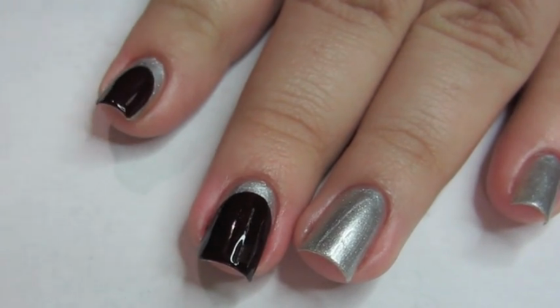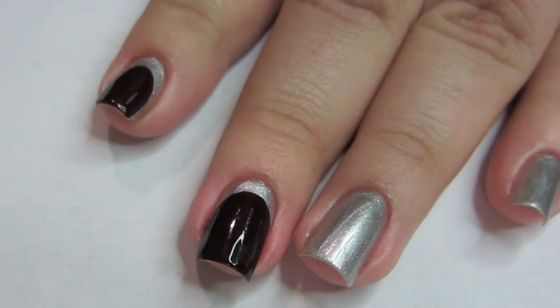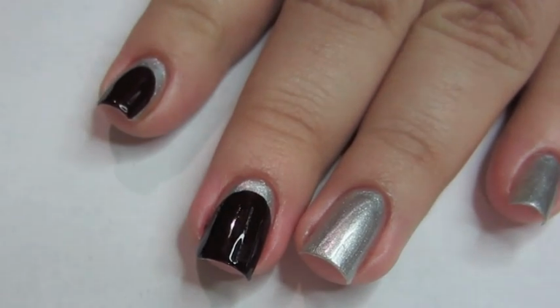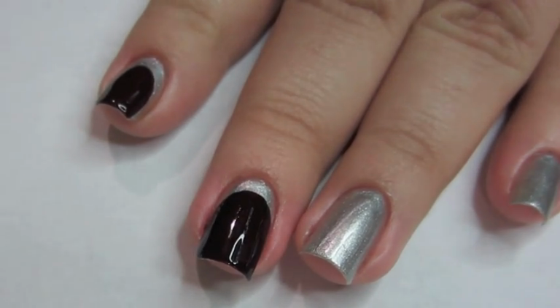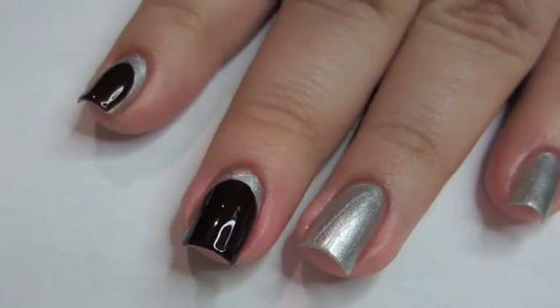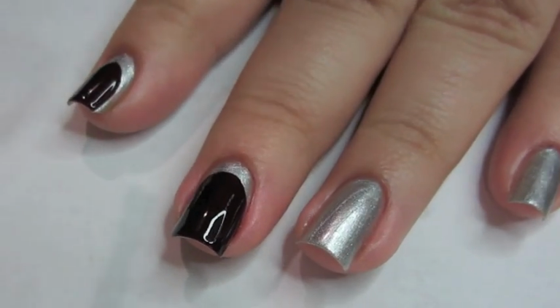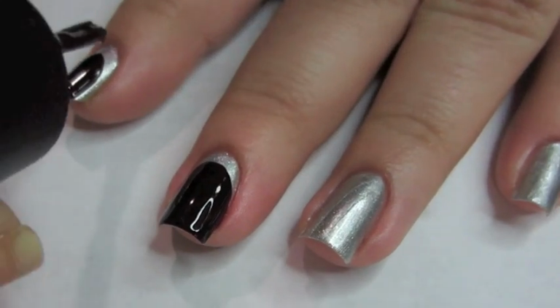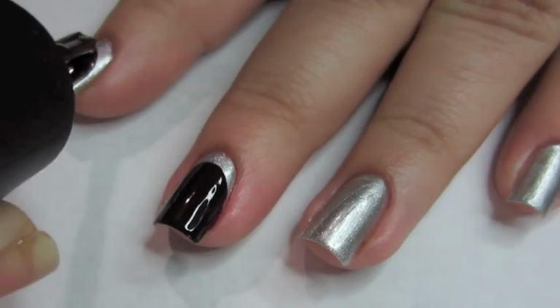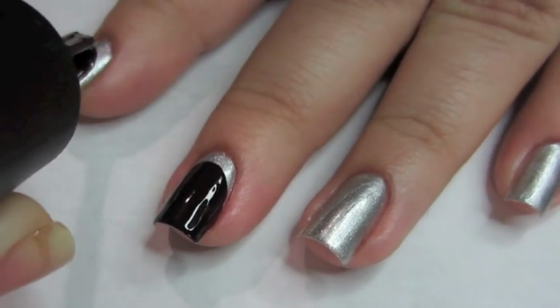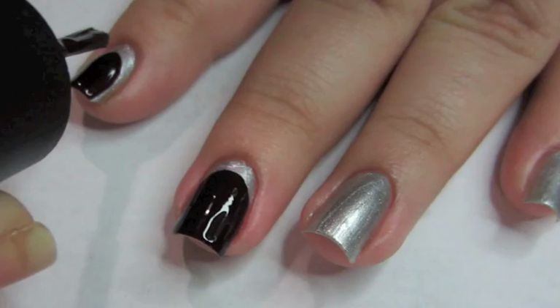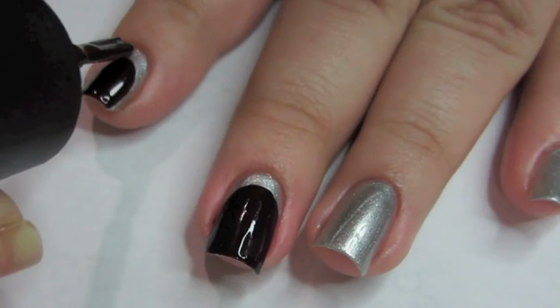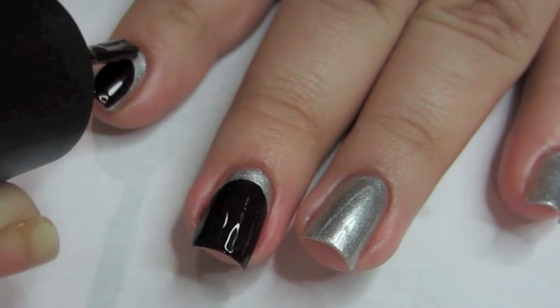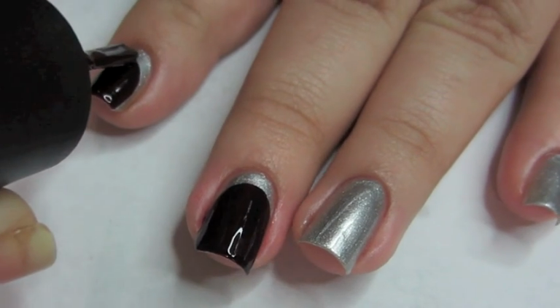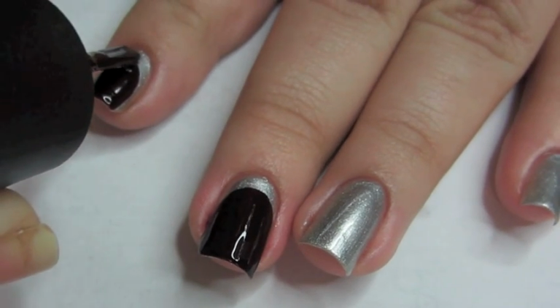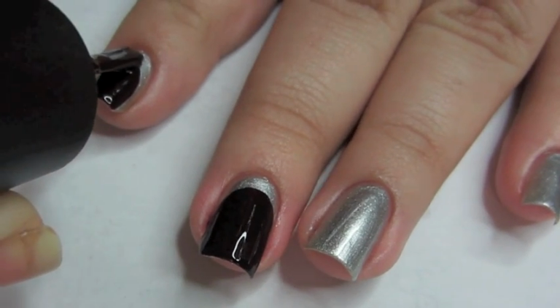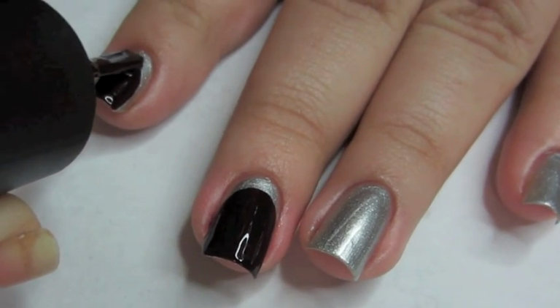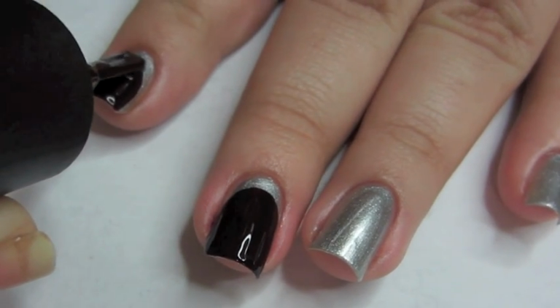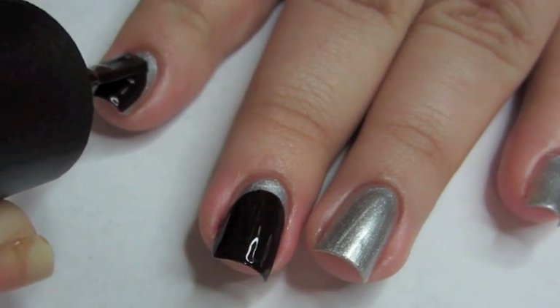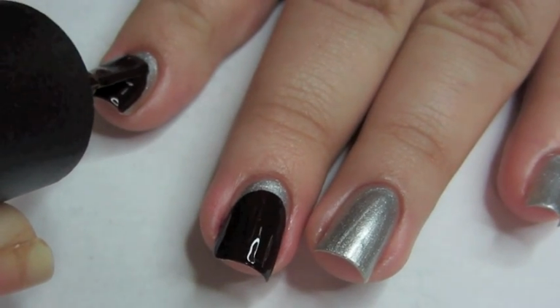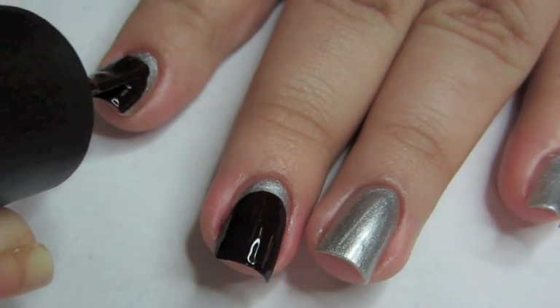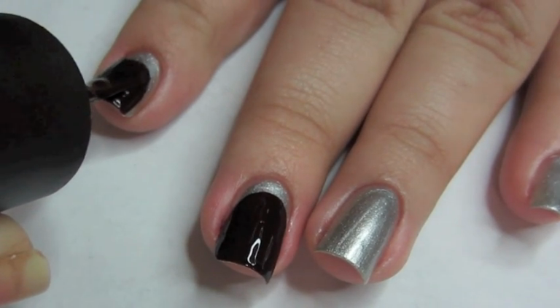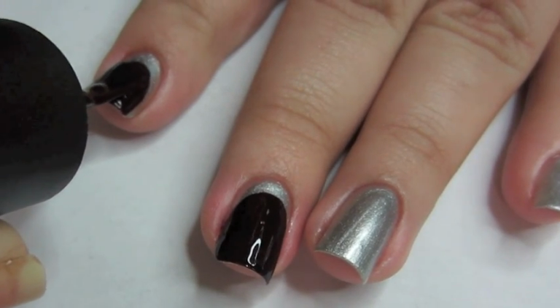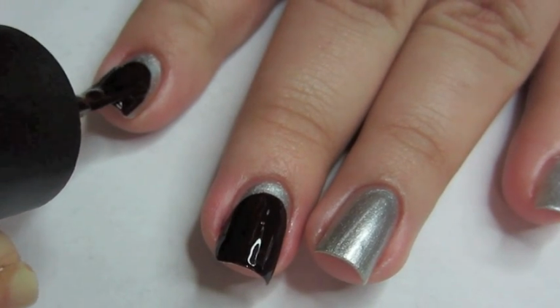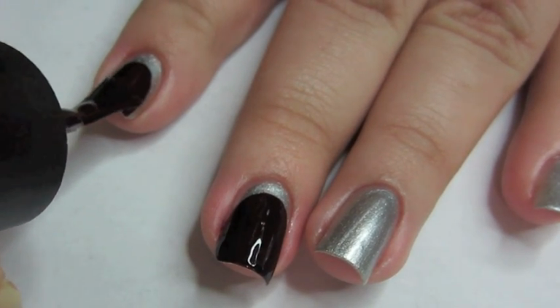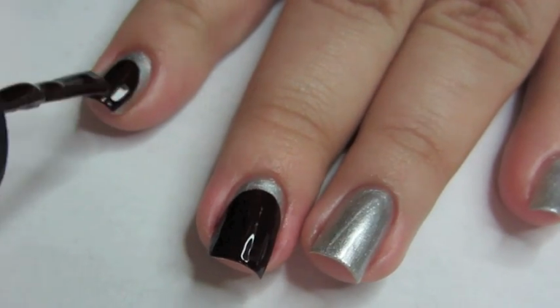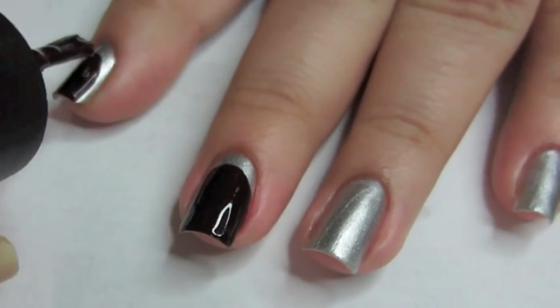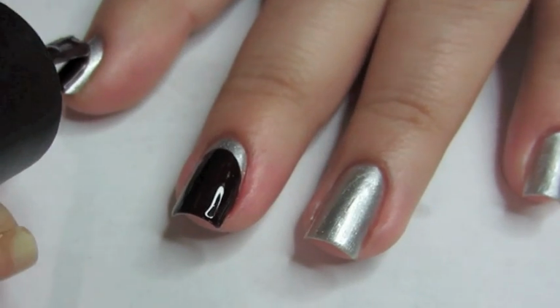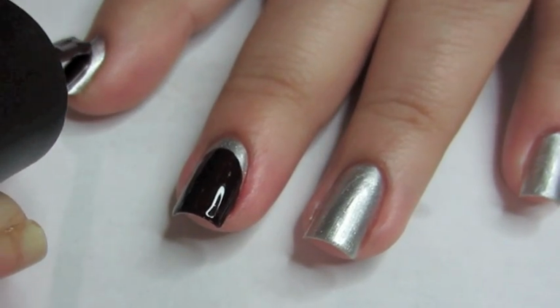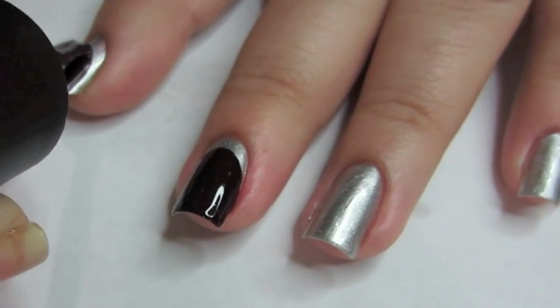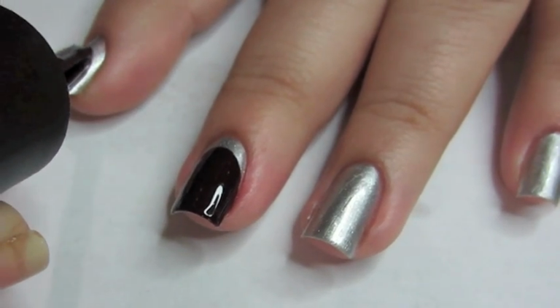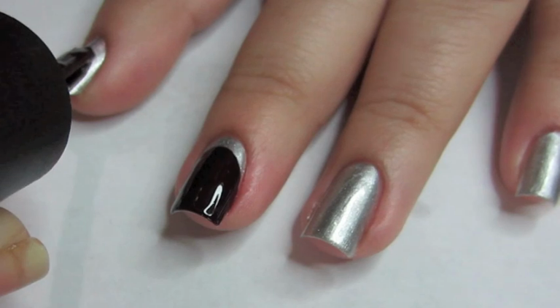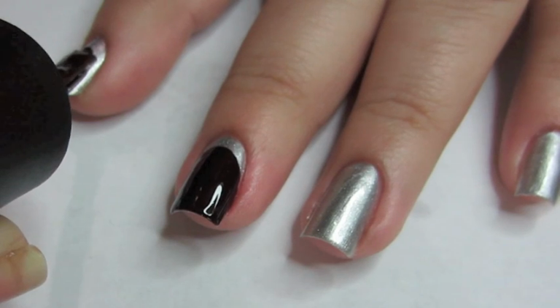you're going to start a little above your cuticle. The space you leave is up to you. And you're going to start painting your nail like you normally would, except starting a little above your cuticle.